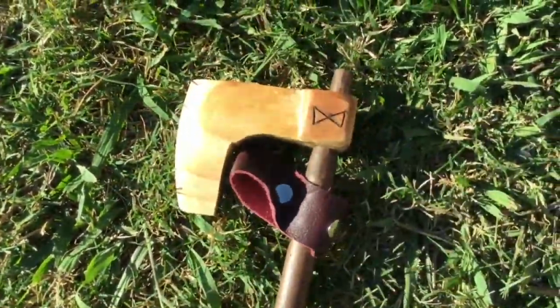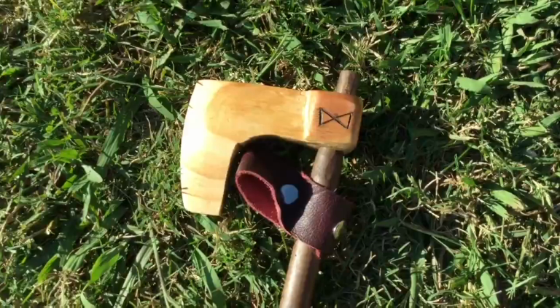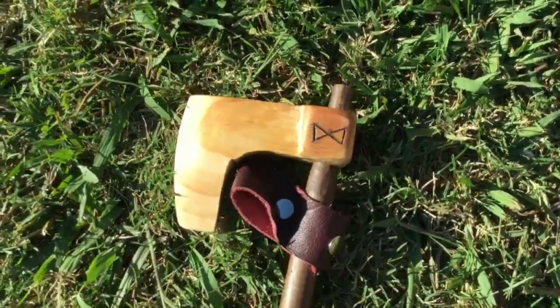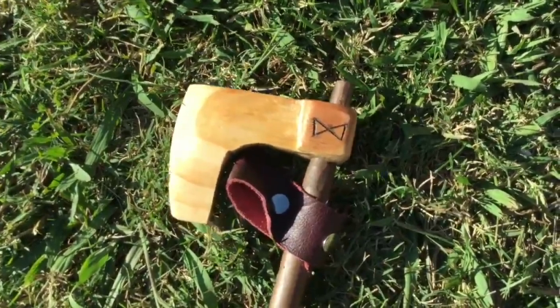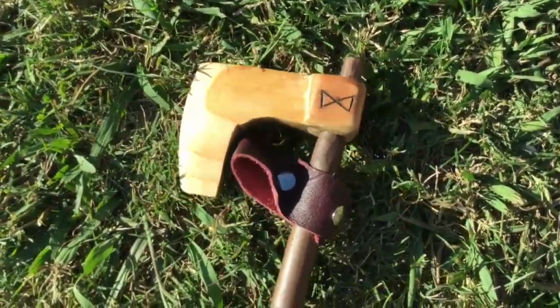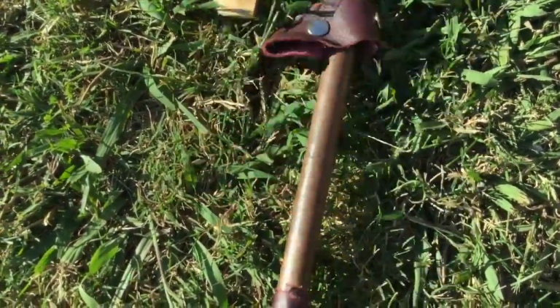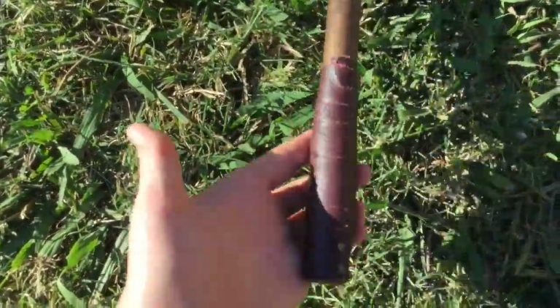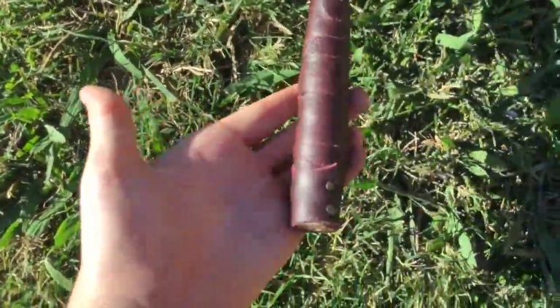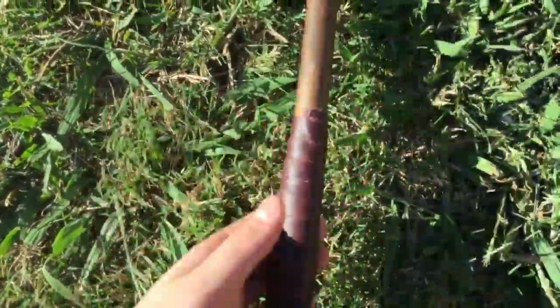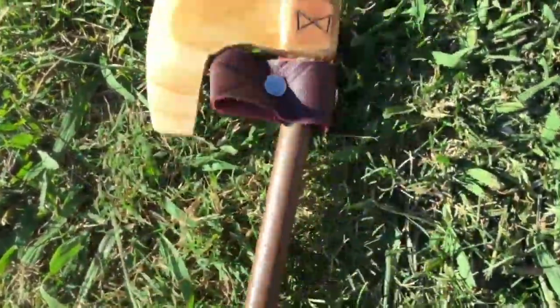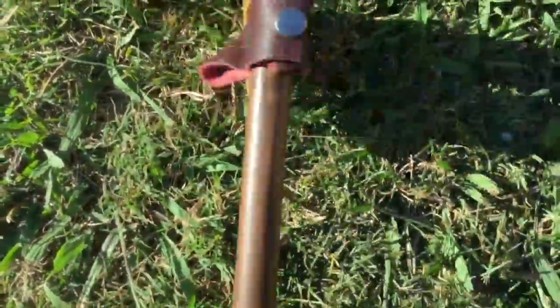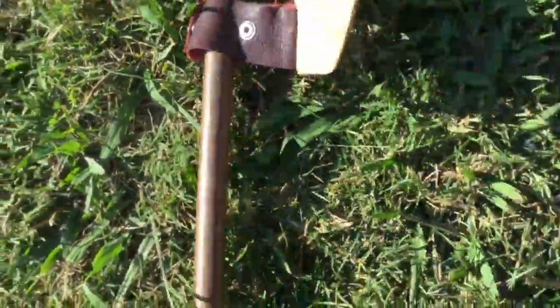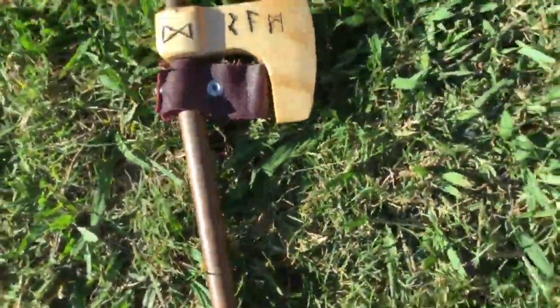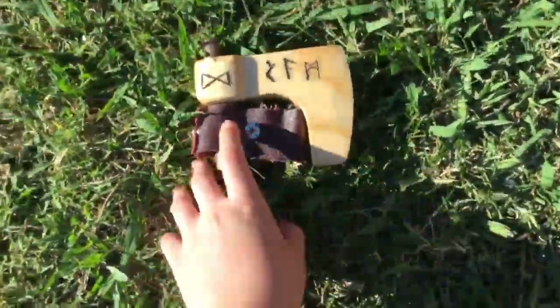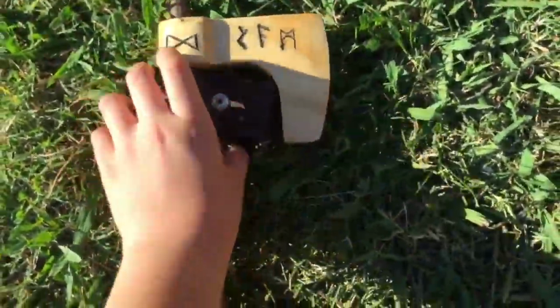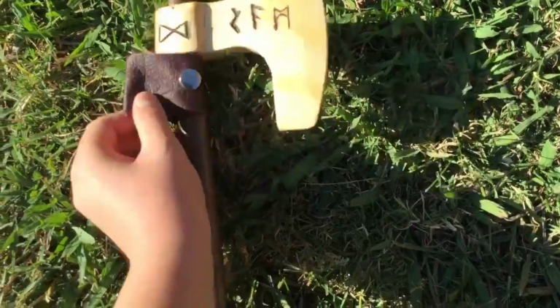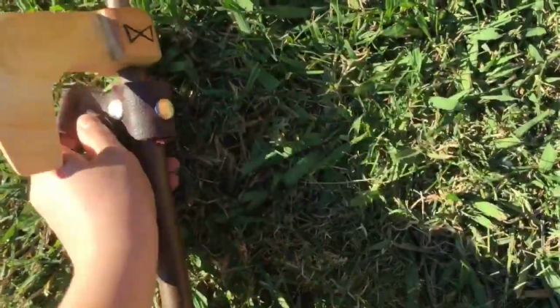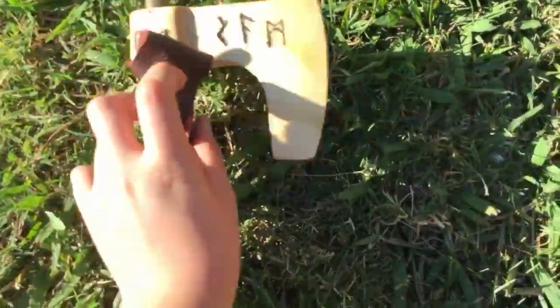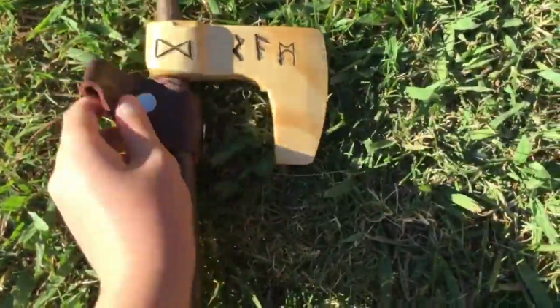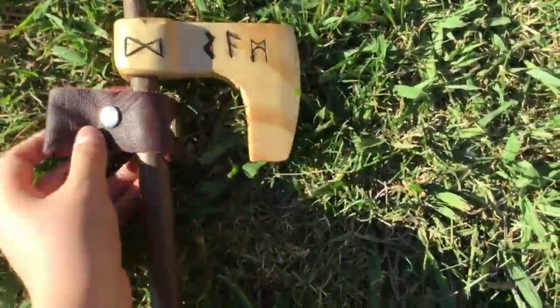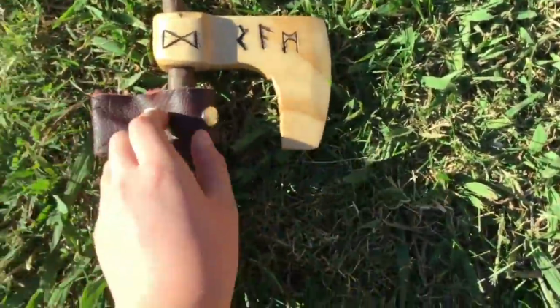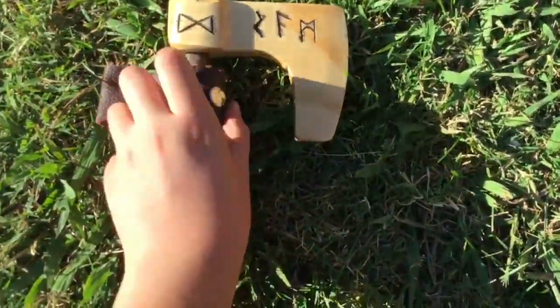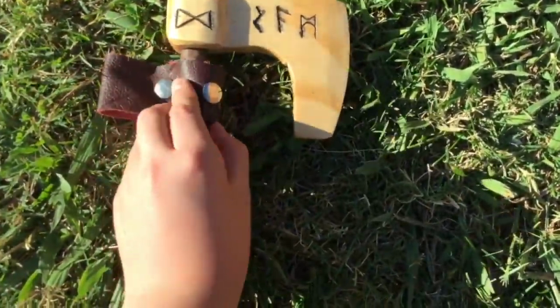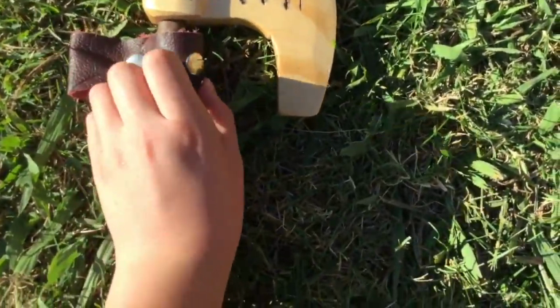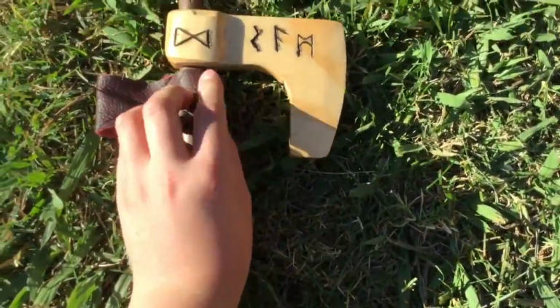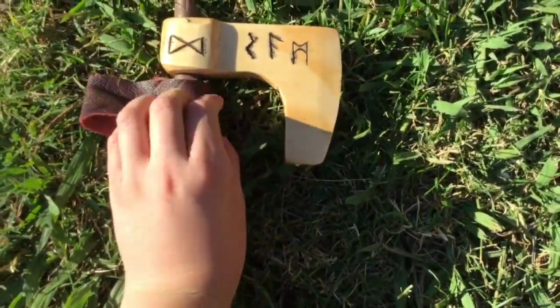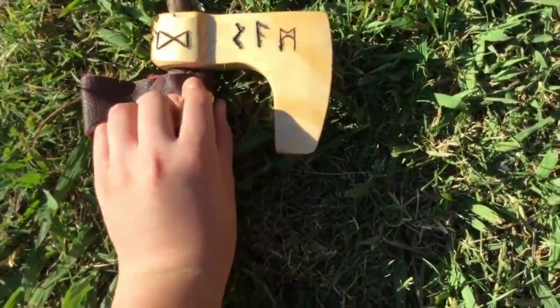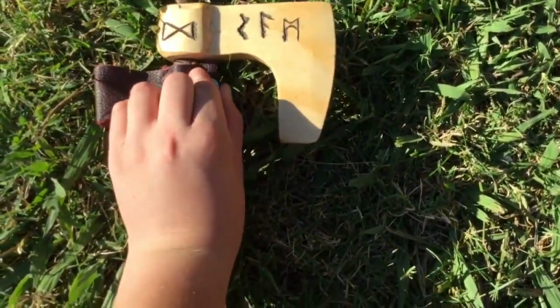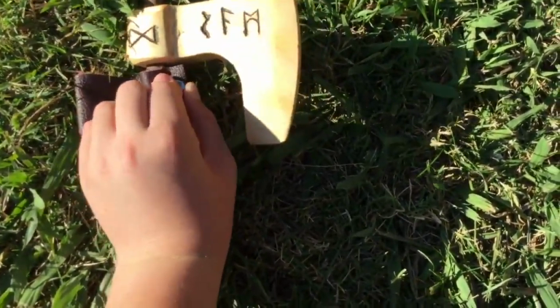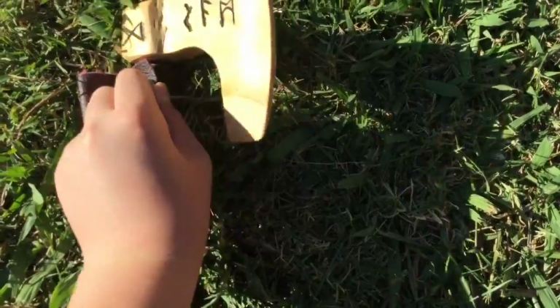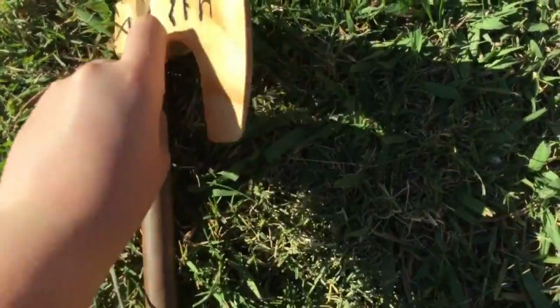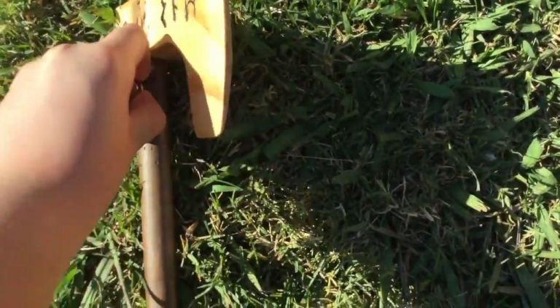Here's the main axe head. As you may see, in one of my other videos you can see the curve in the axe head — that's for grabbing onto shields and pulling them away from people.